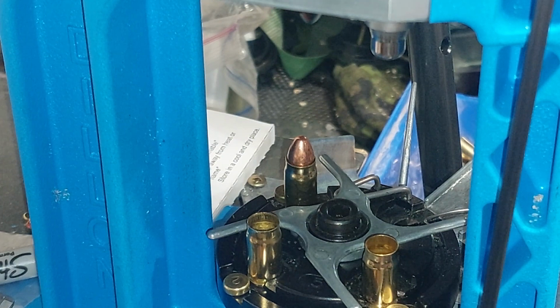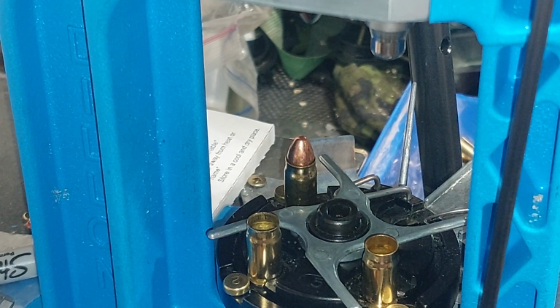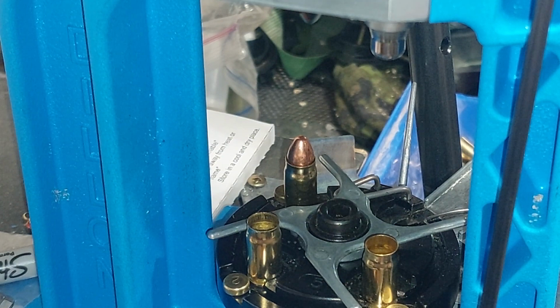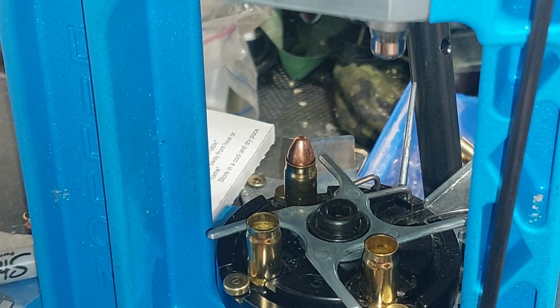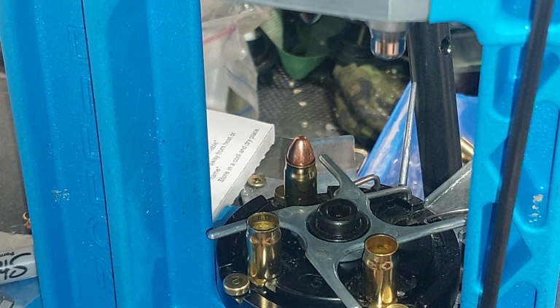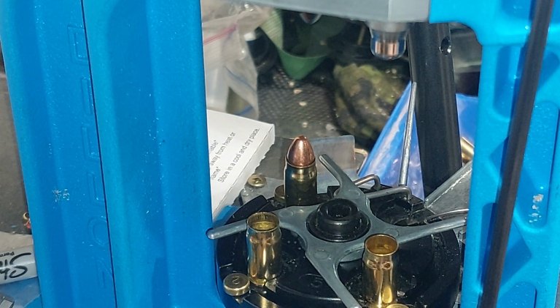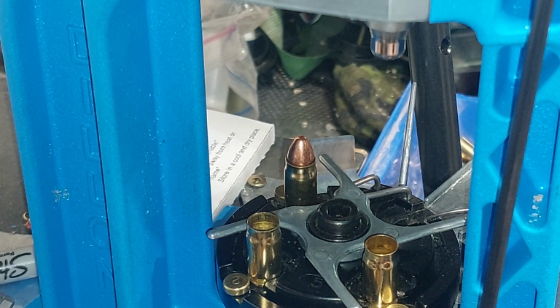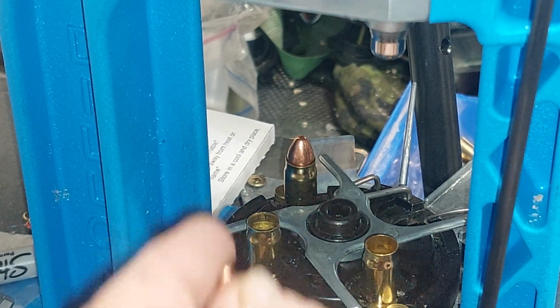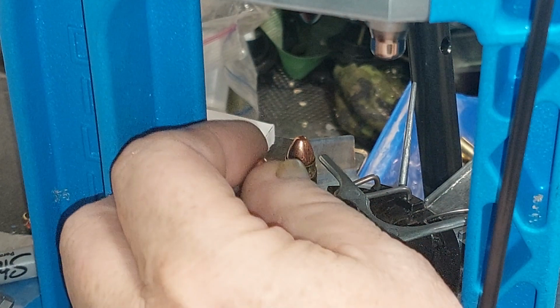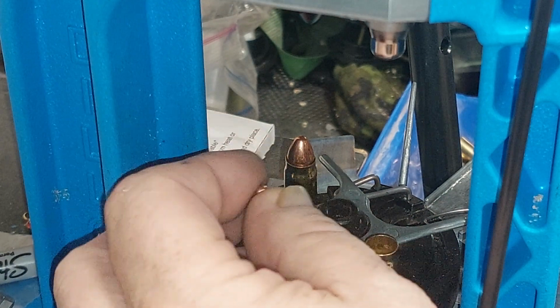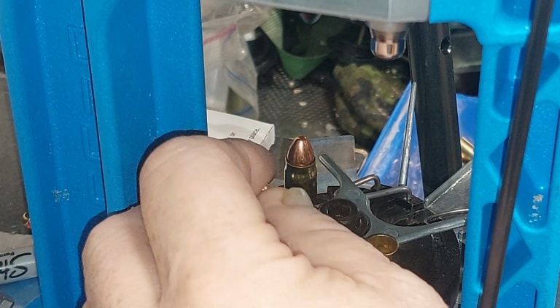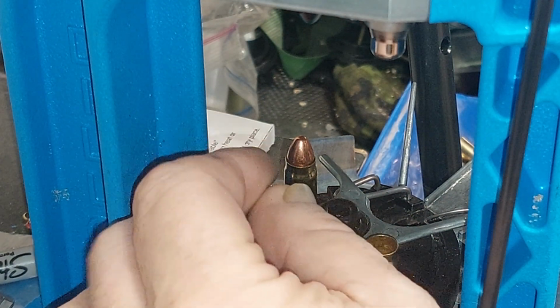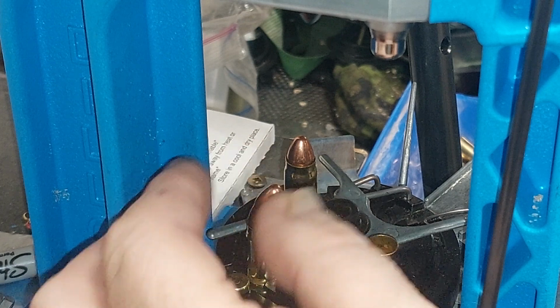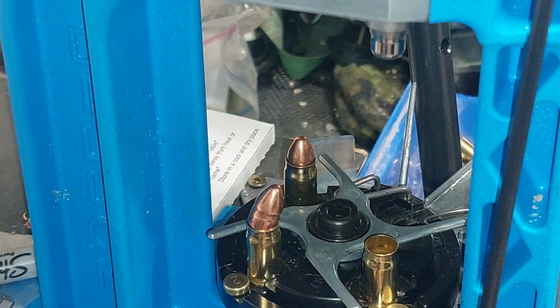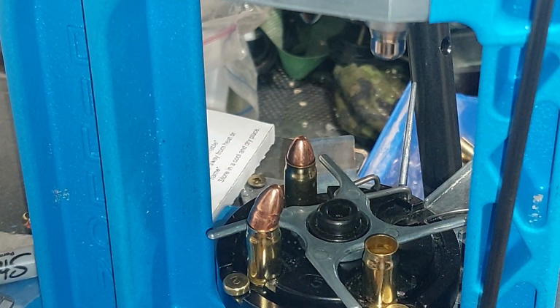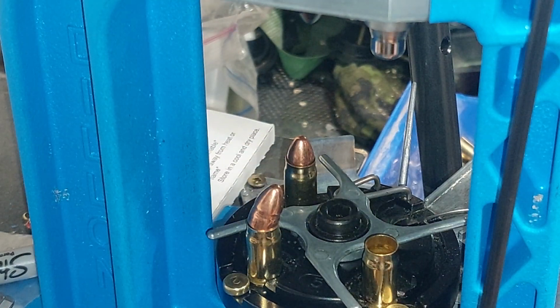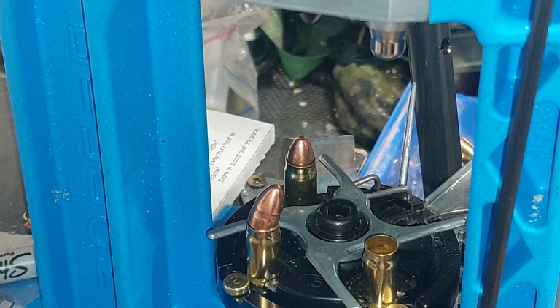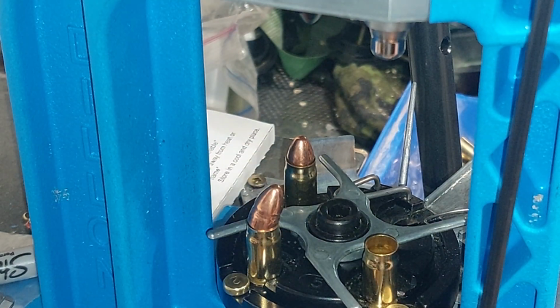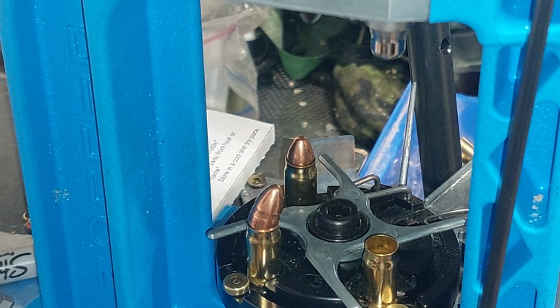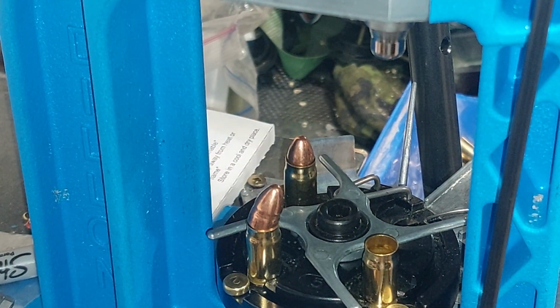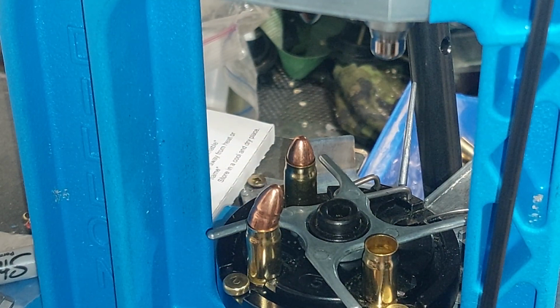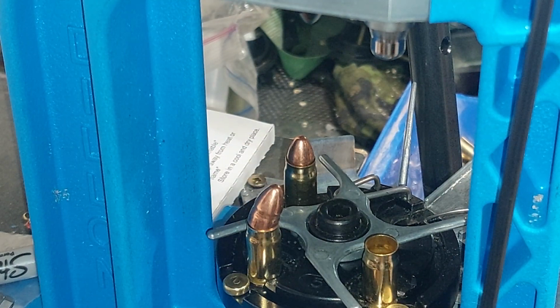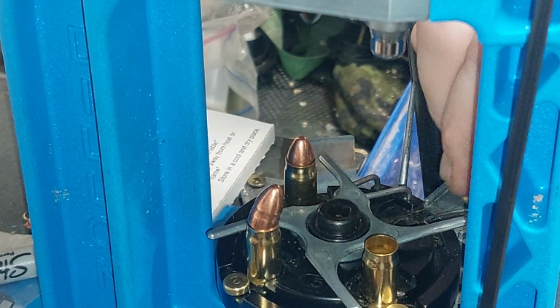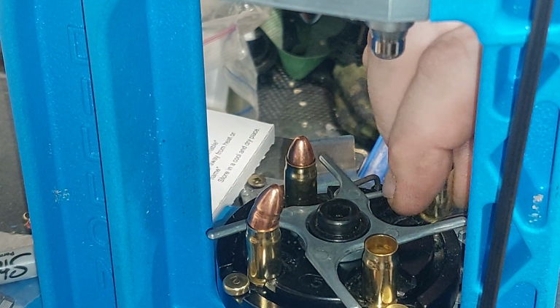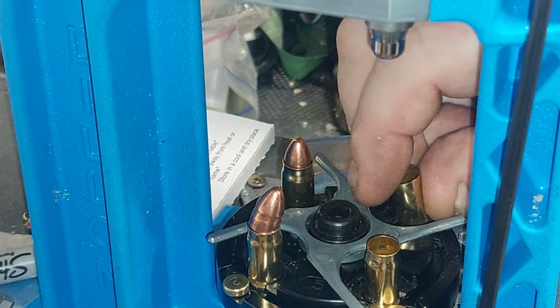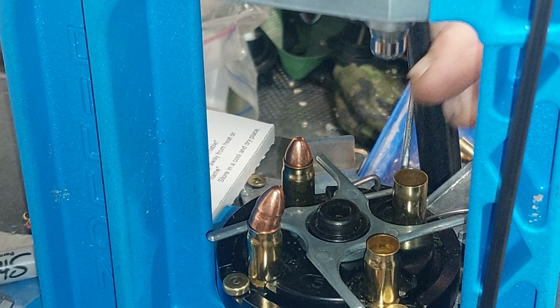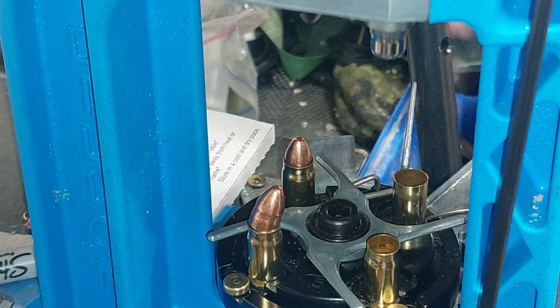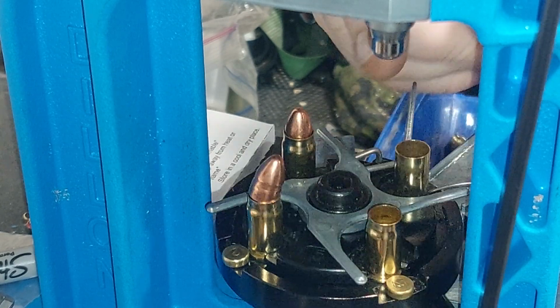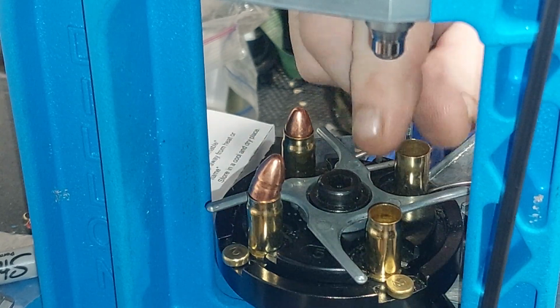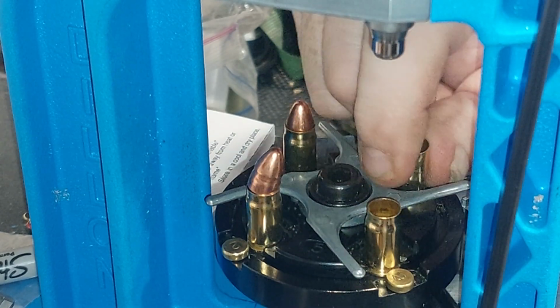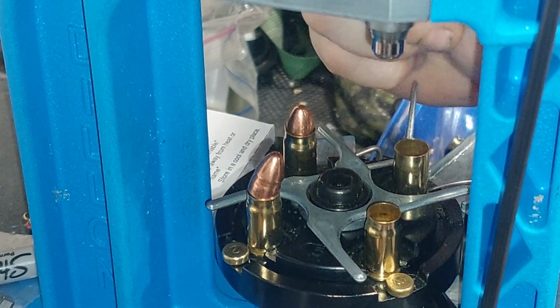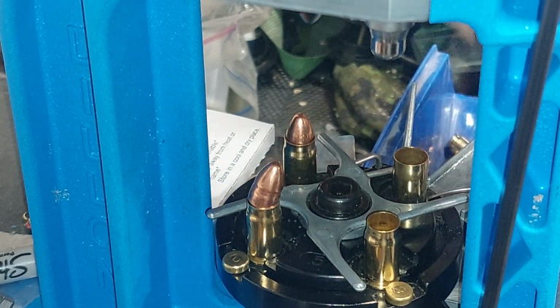You may notice a little bulge on some of the bullets I'm inserting. That's because I've used some of these as pulls from 9mm.